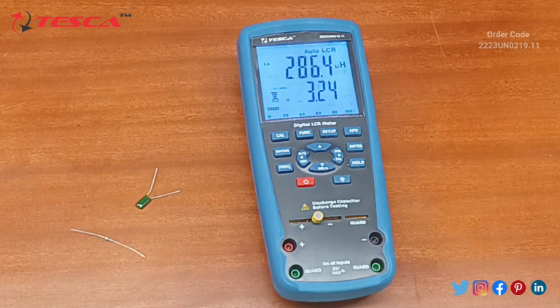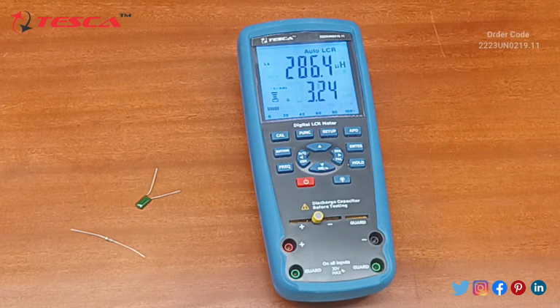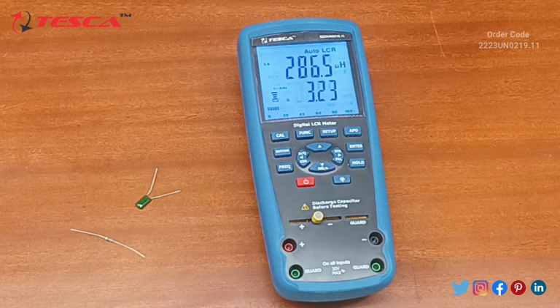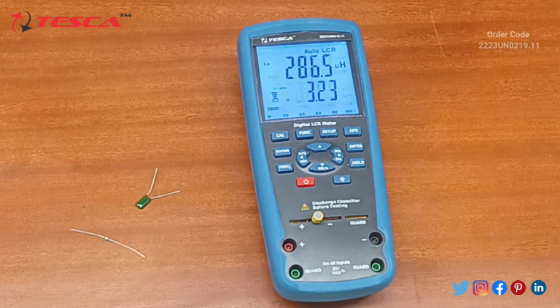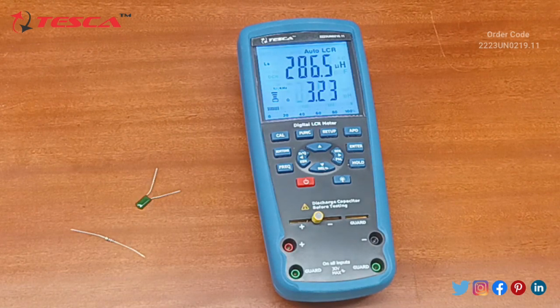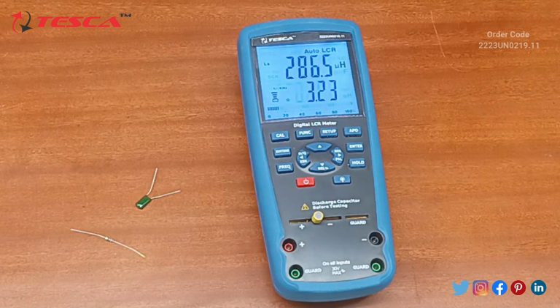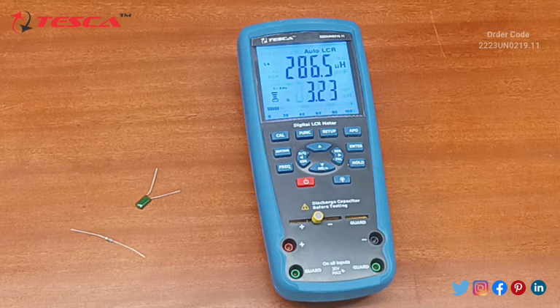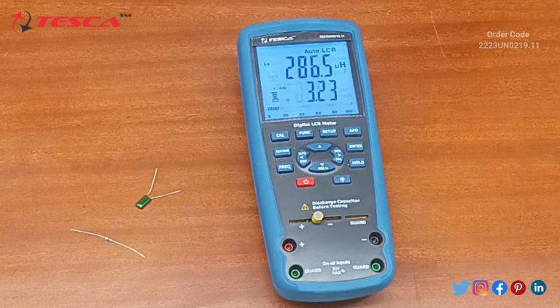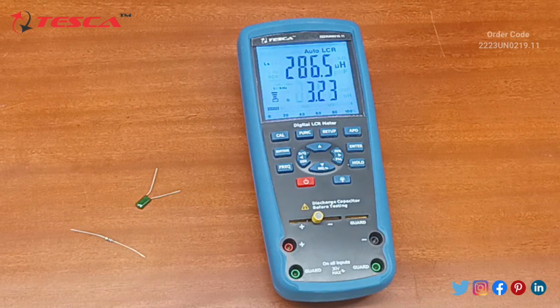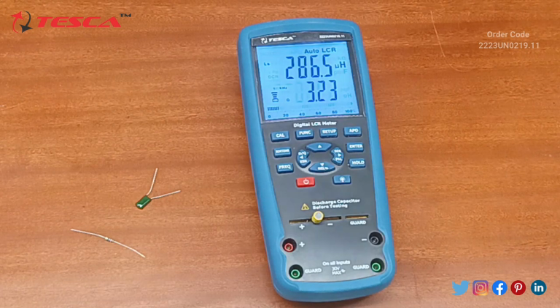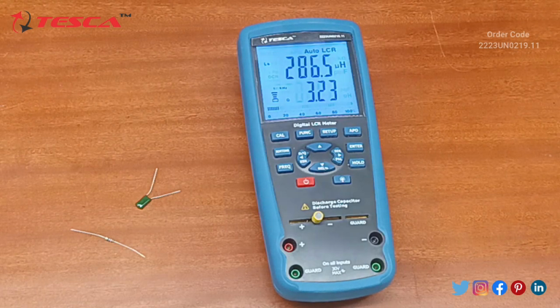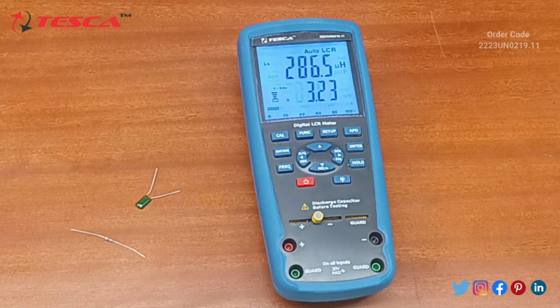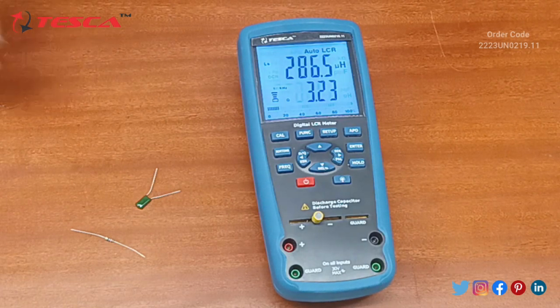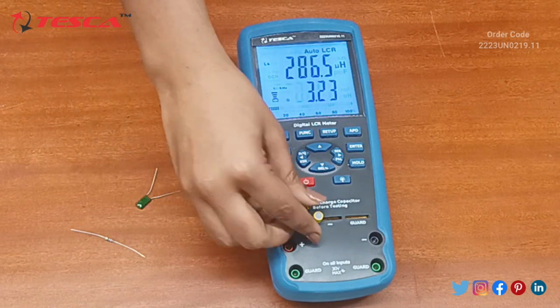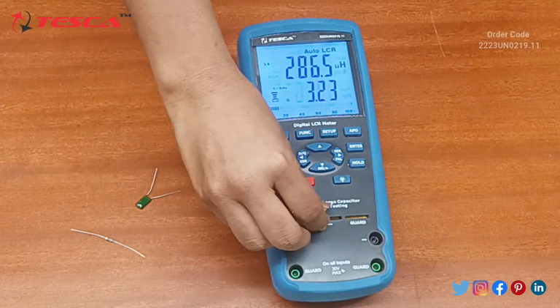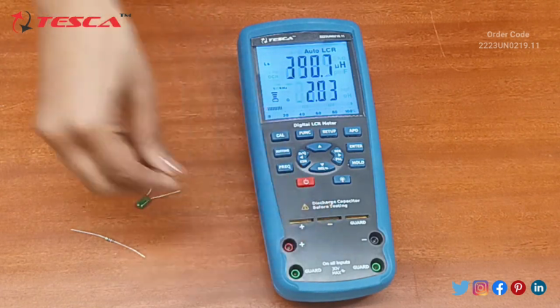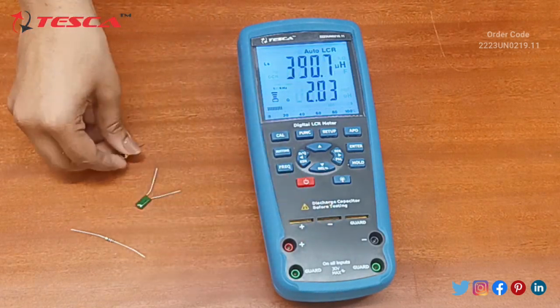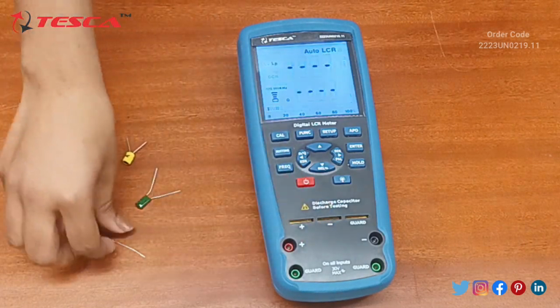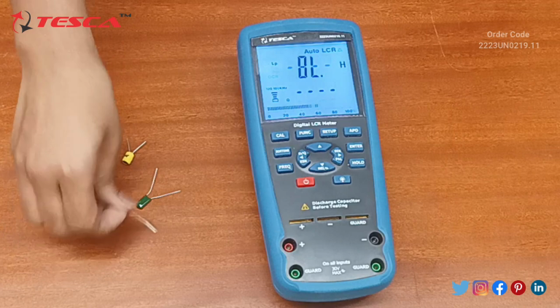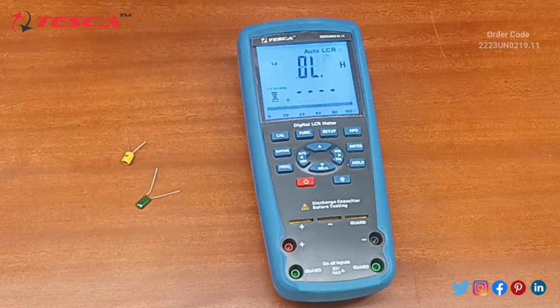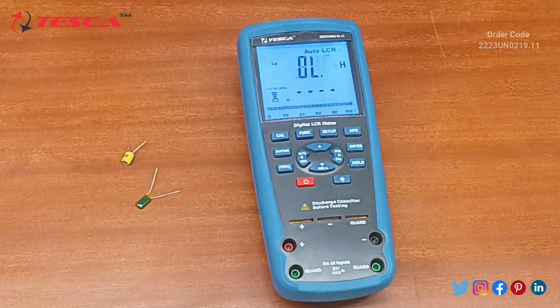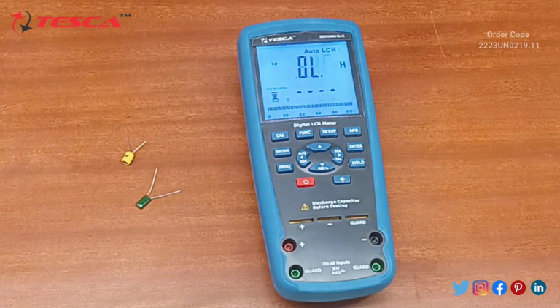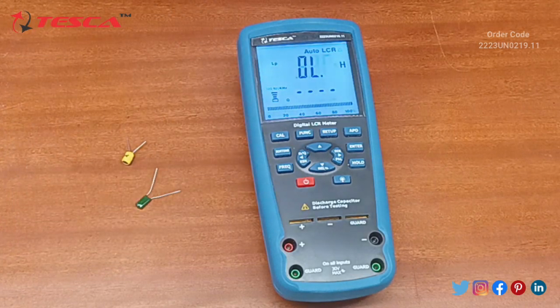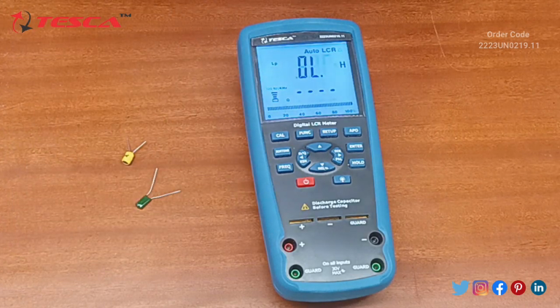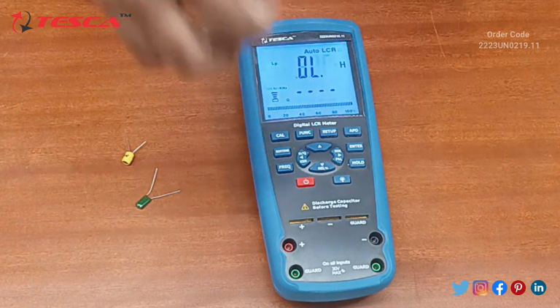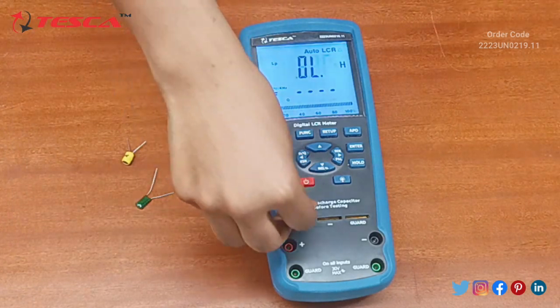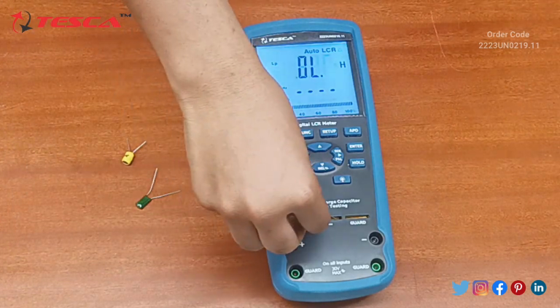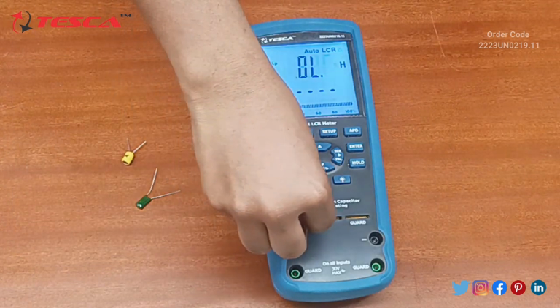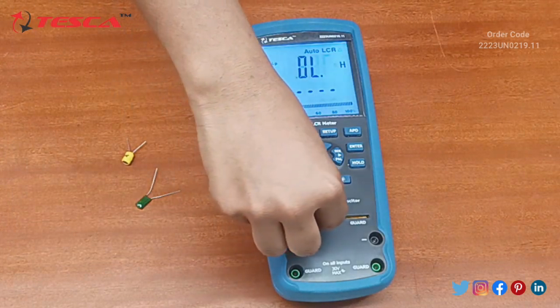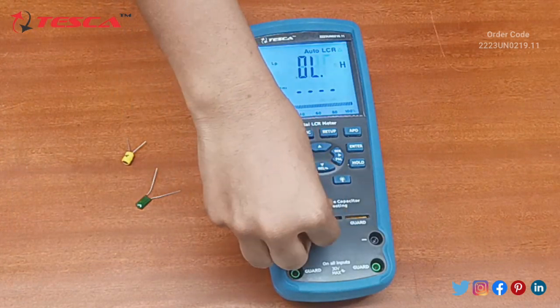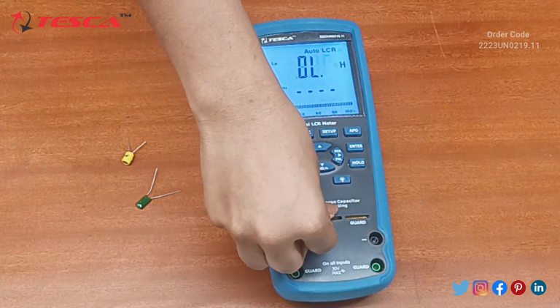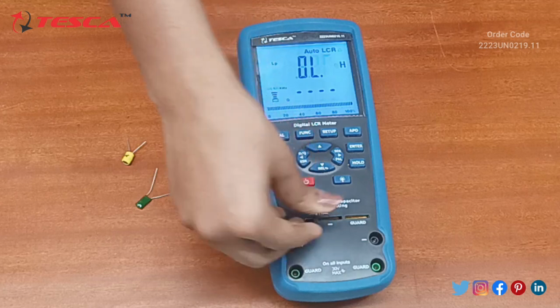We can see the value of inductance is 286.5 microhenry. Since it is an auto LCR meter, it will detect itself whether the component is a resistance, capacitance, or inductance.